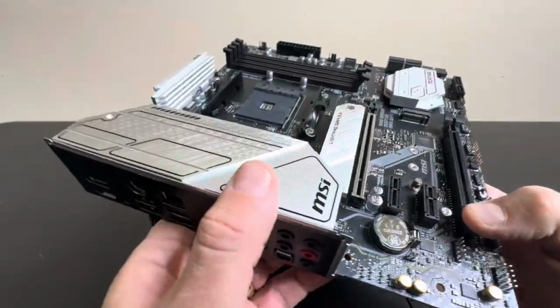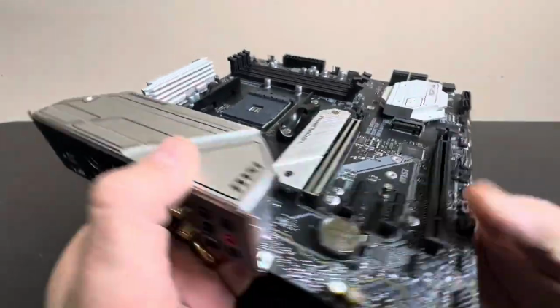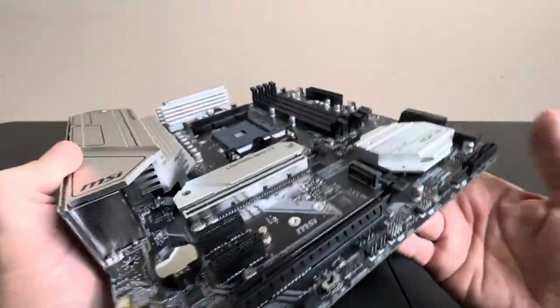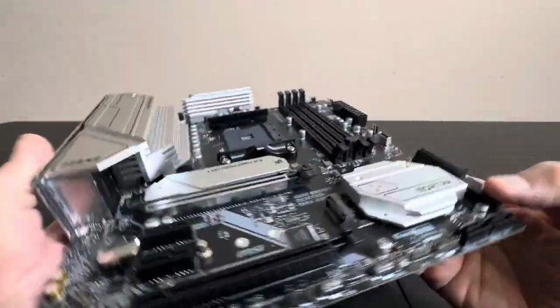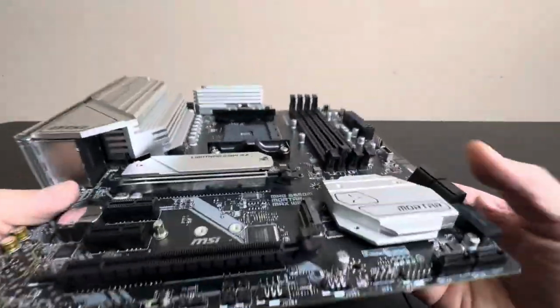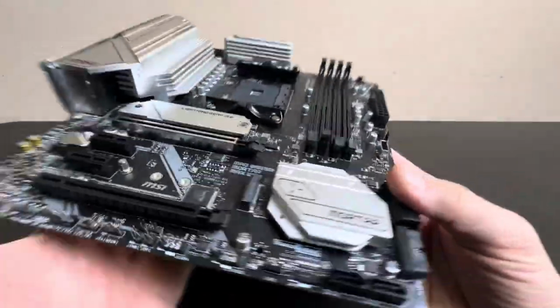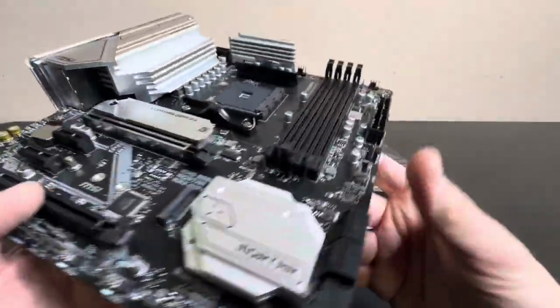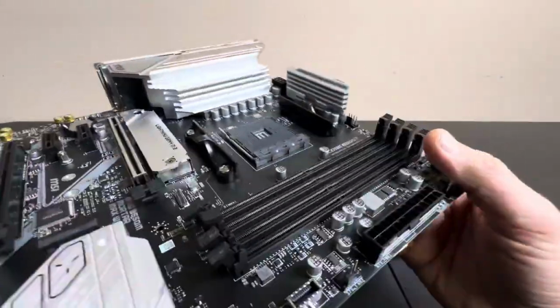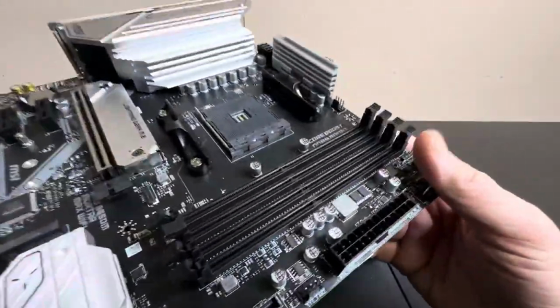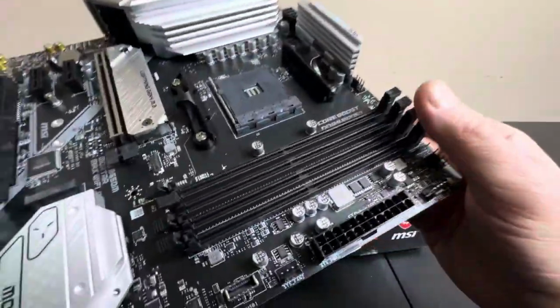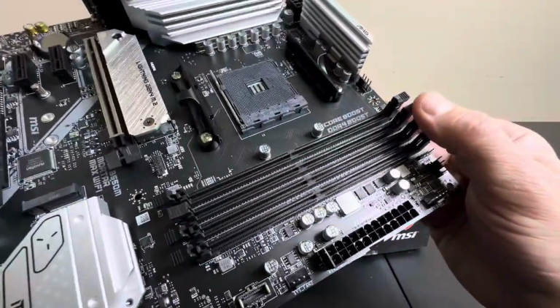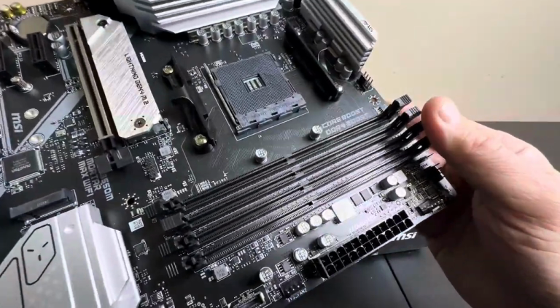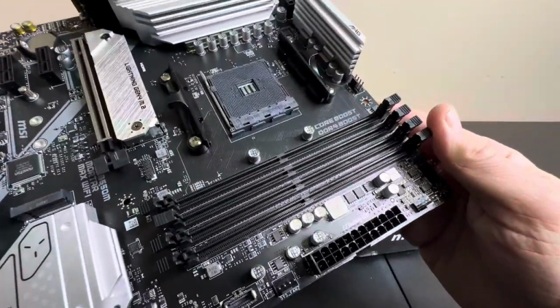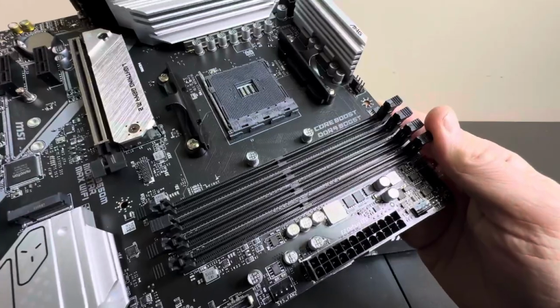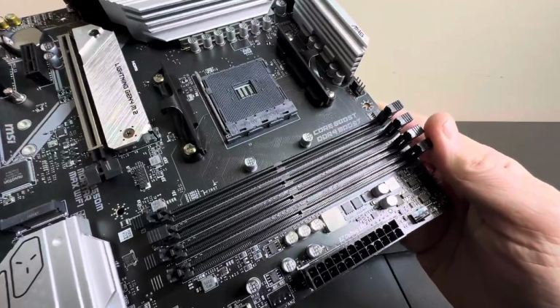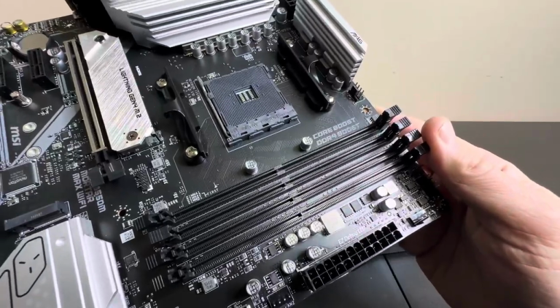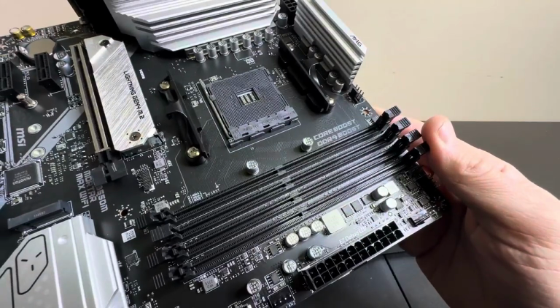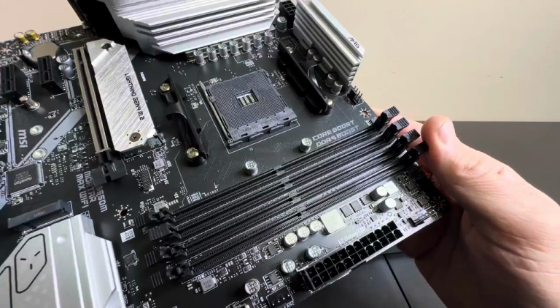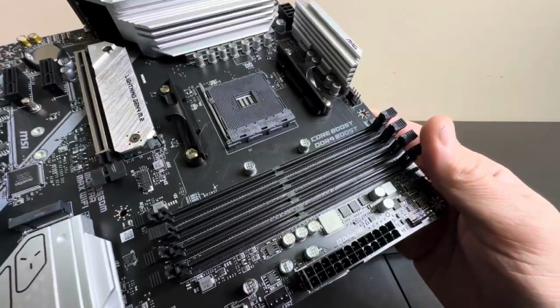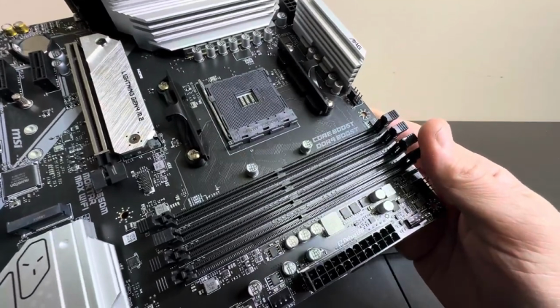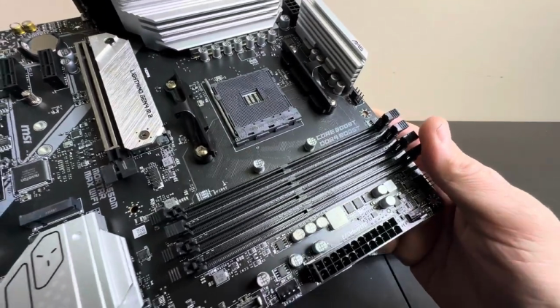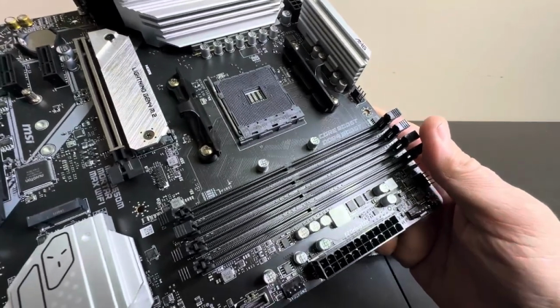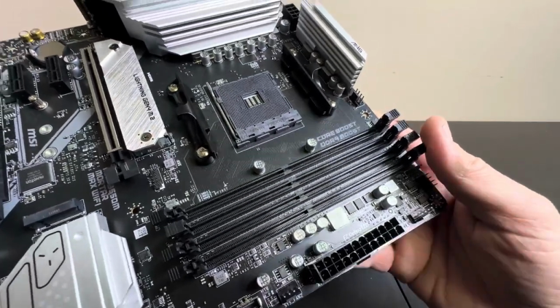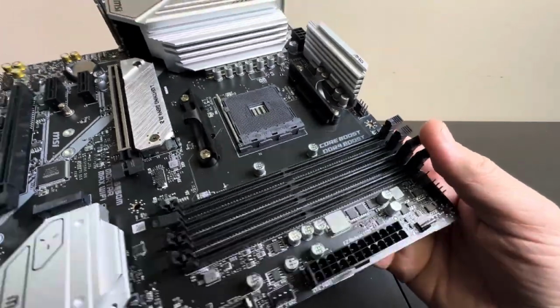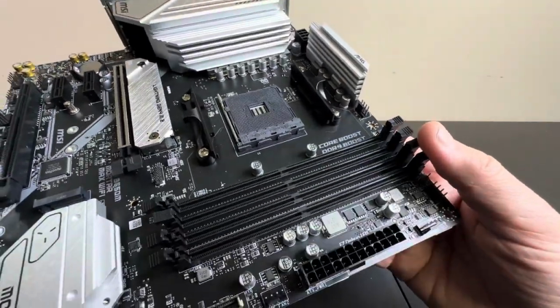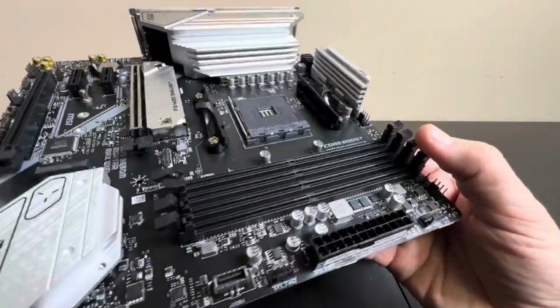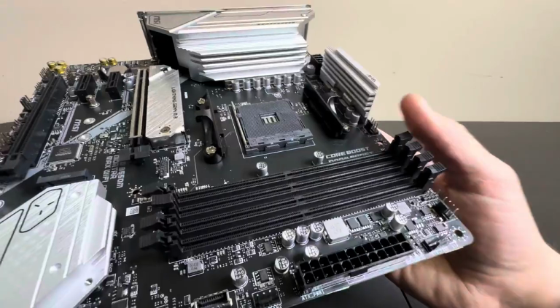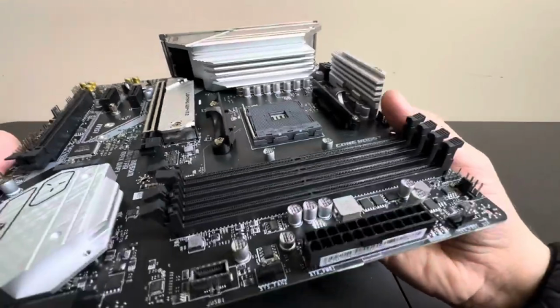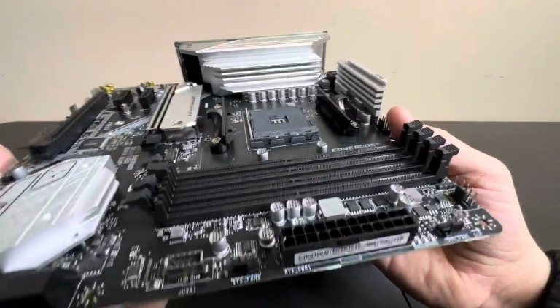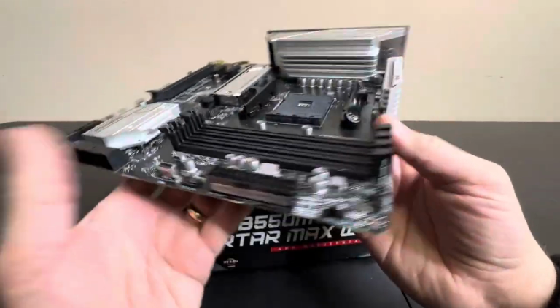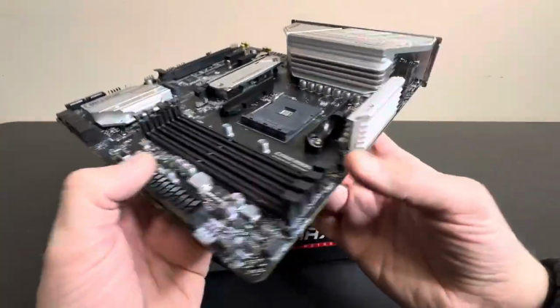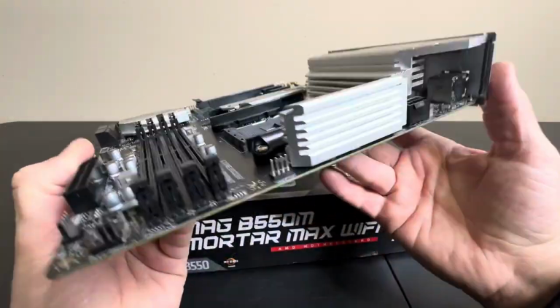A lot of these are Wi-Fi edition now. Here are the ports for your RAM. This has the DDR4 boost, so this is going to be DDR4 RAM that you'll be putting in here.